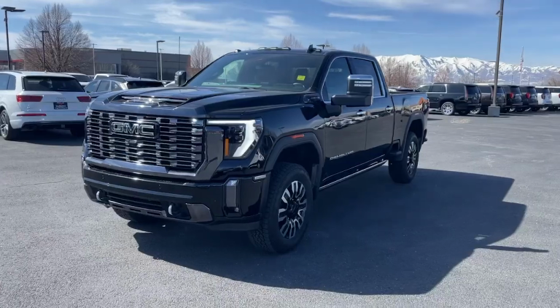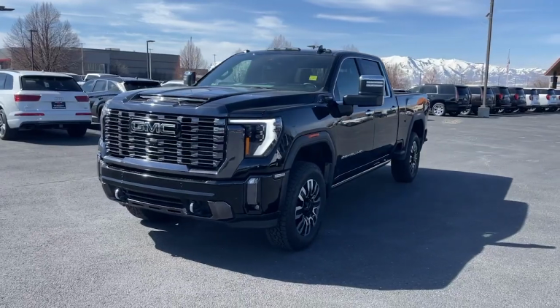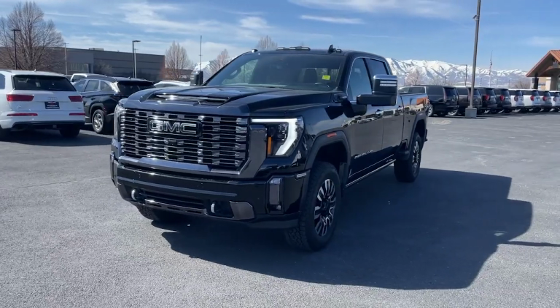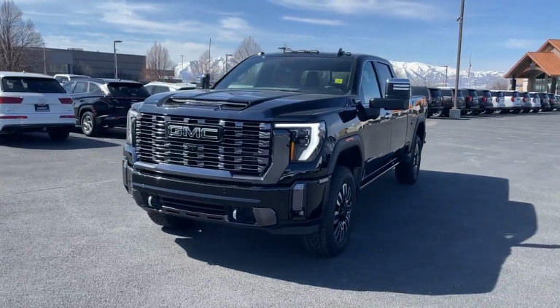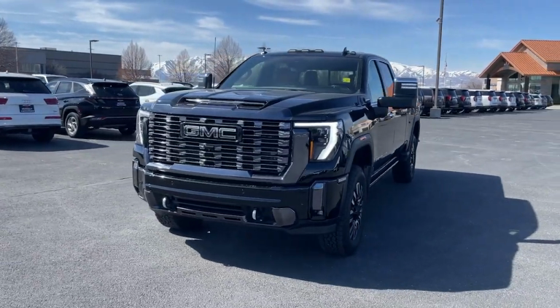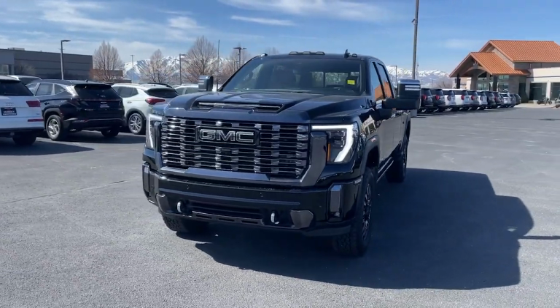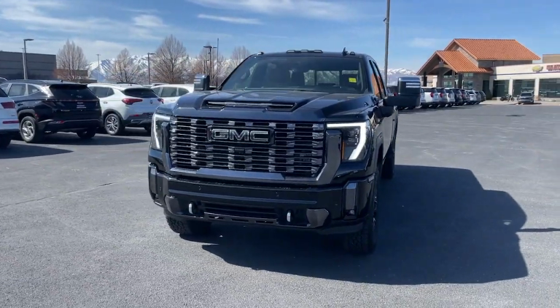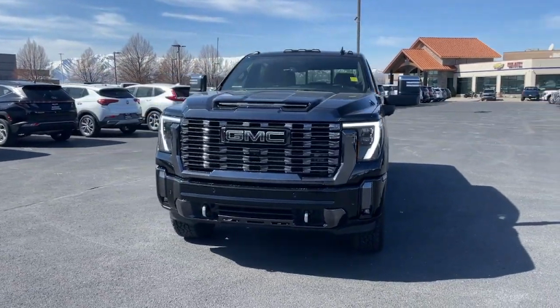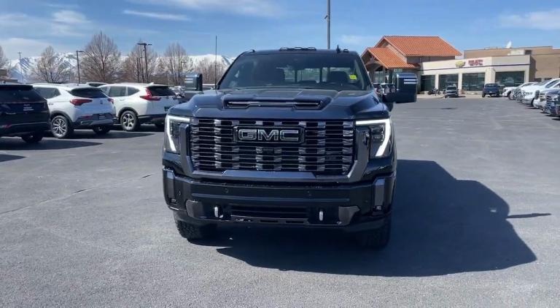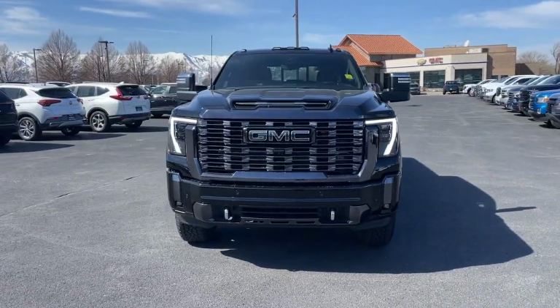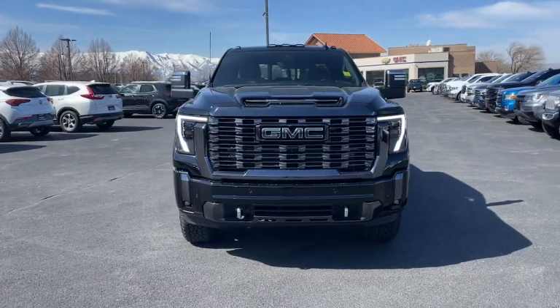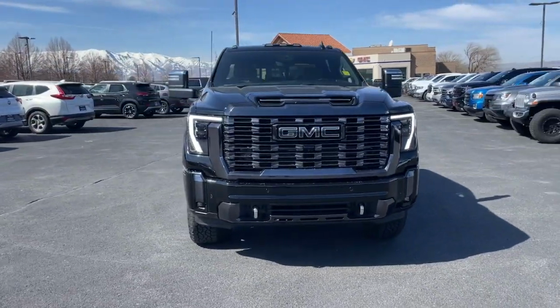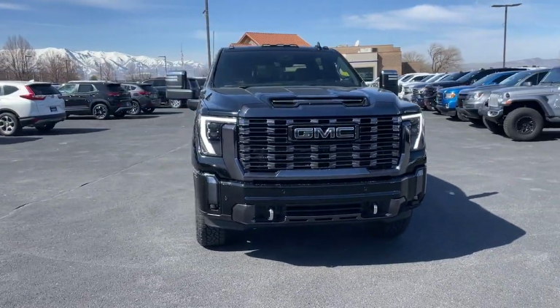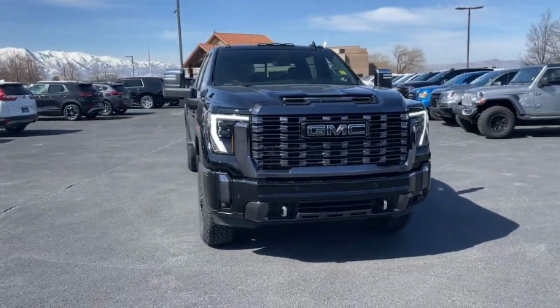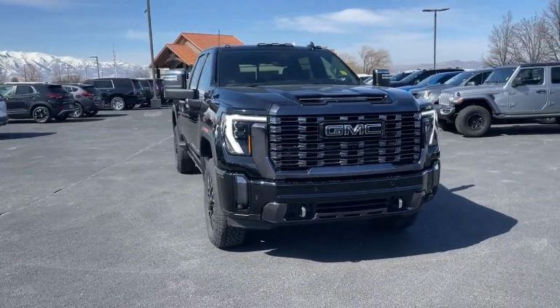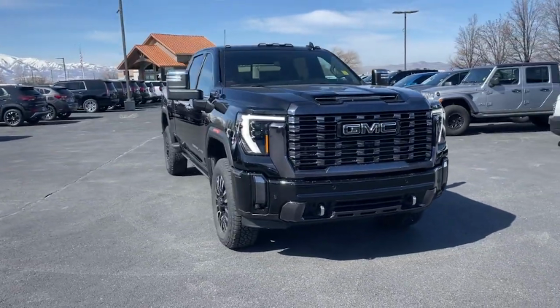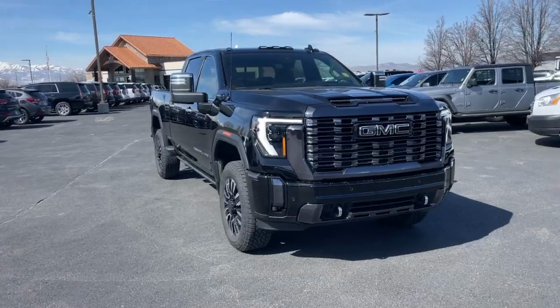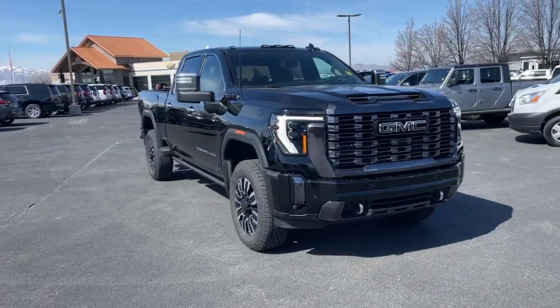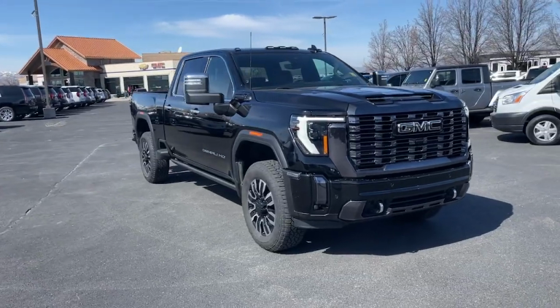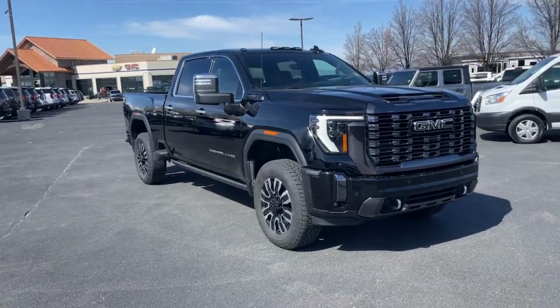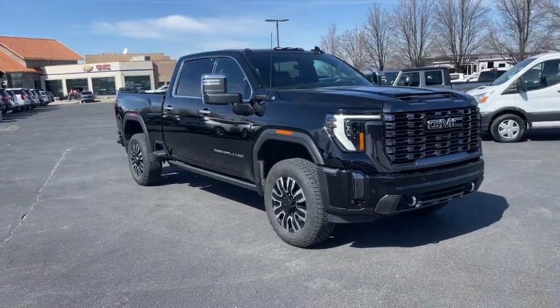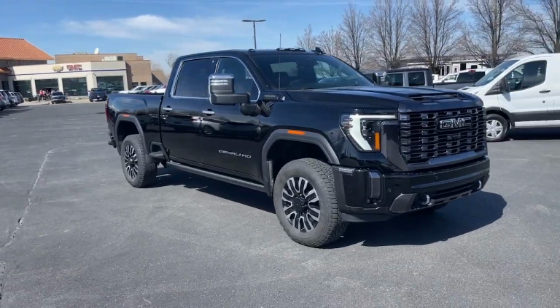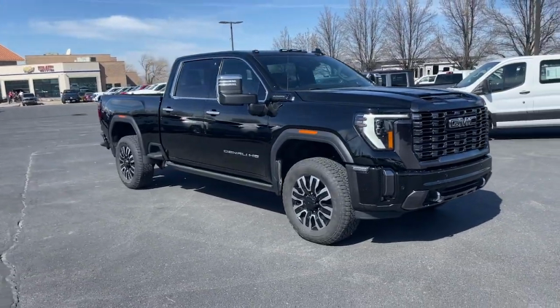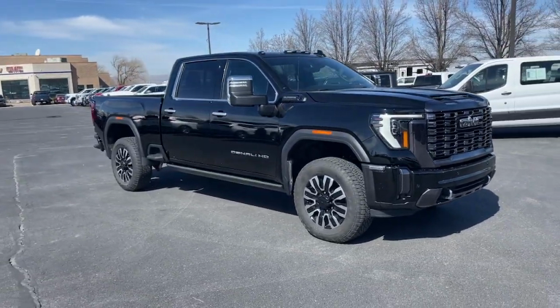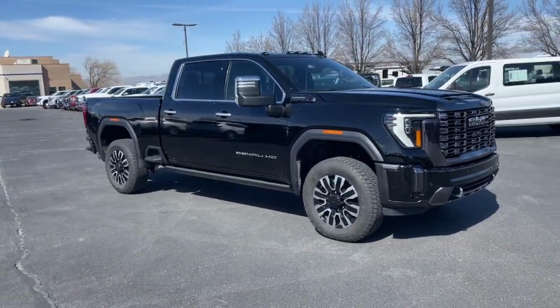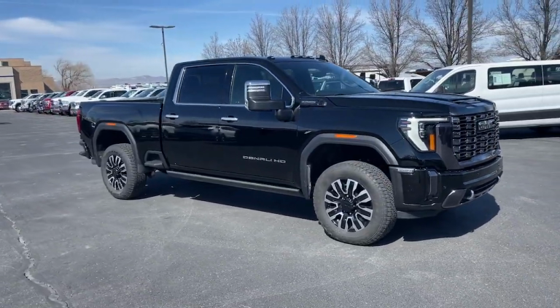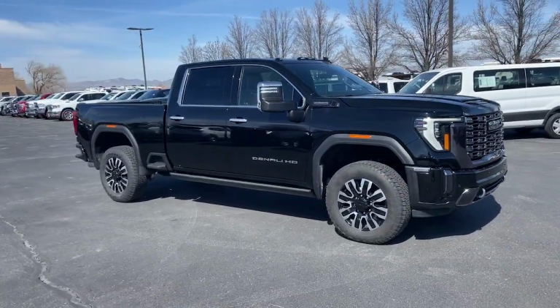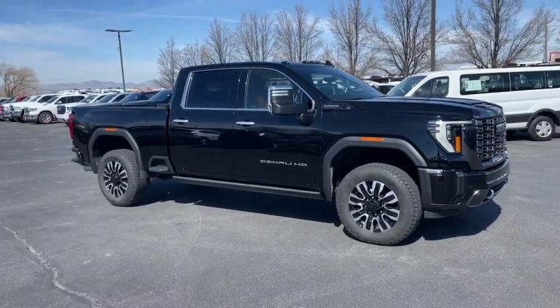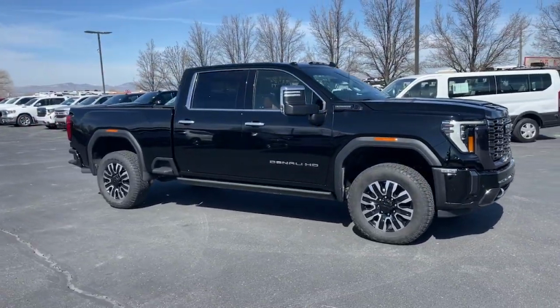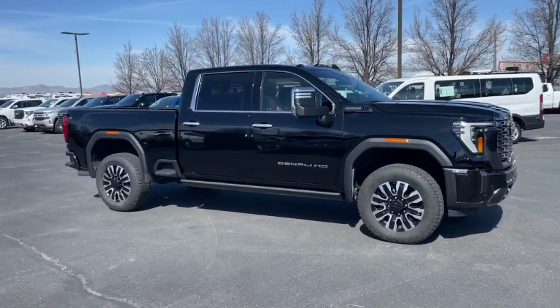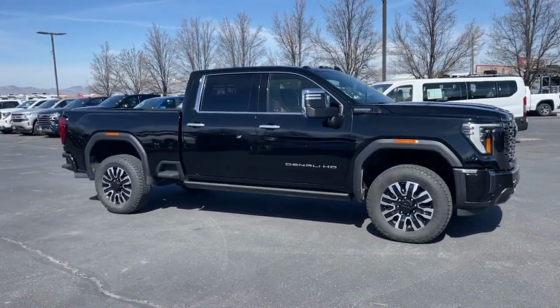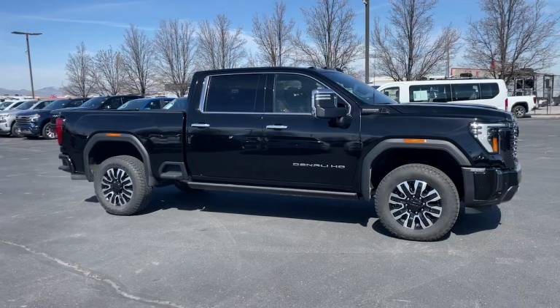You will be amazed by this. 2024 GMC Sierra HD. With less than 15,000 miles on the odometer, this vehicle stands out from the rest.